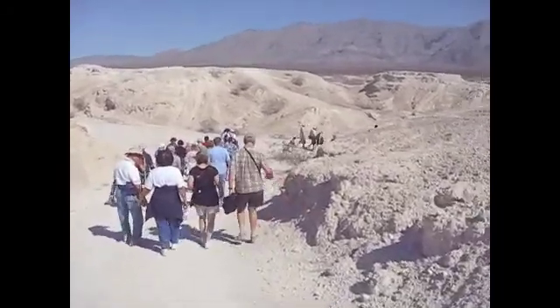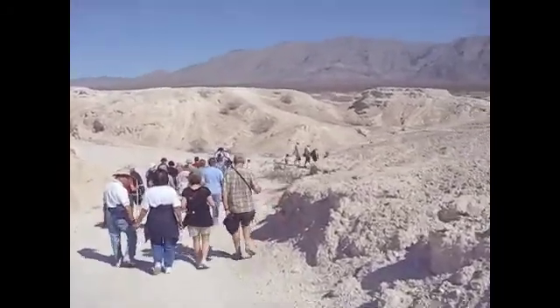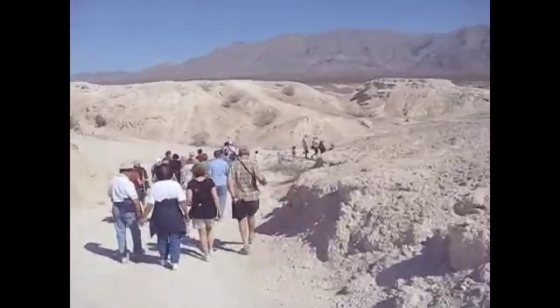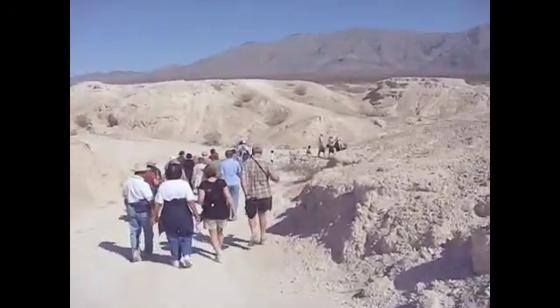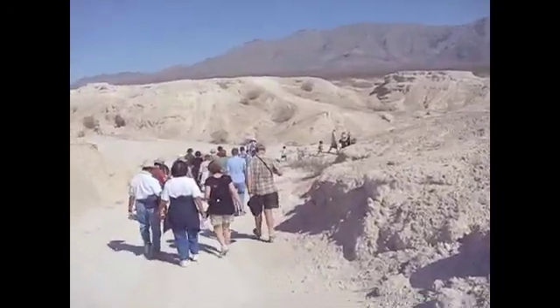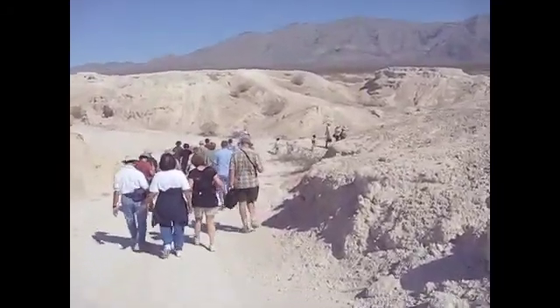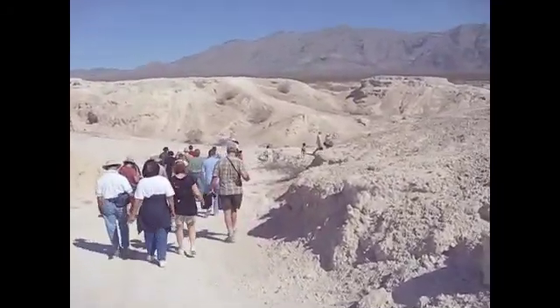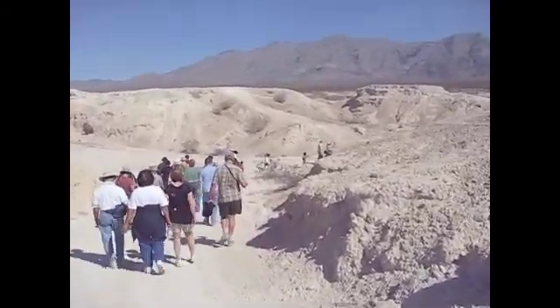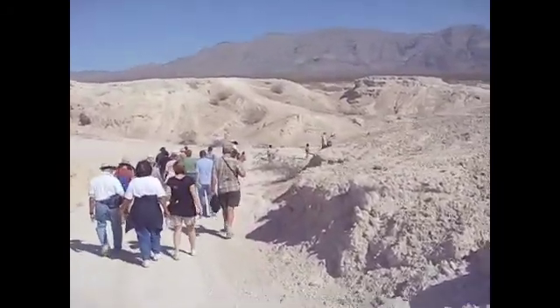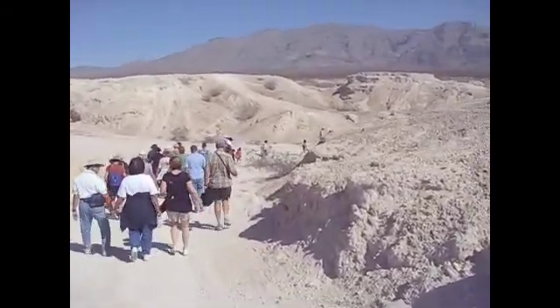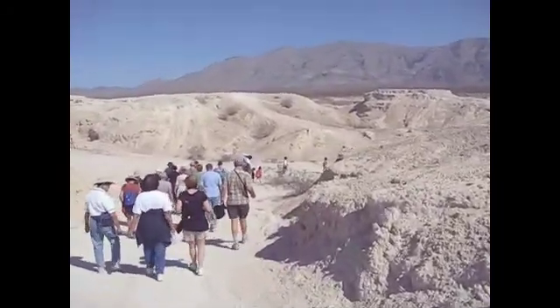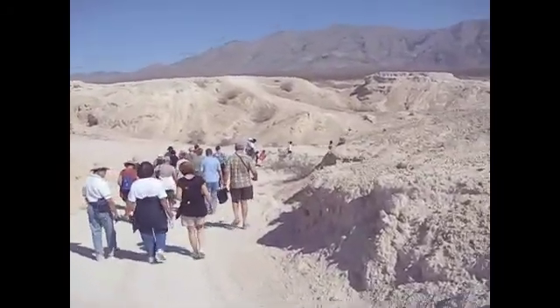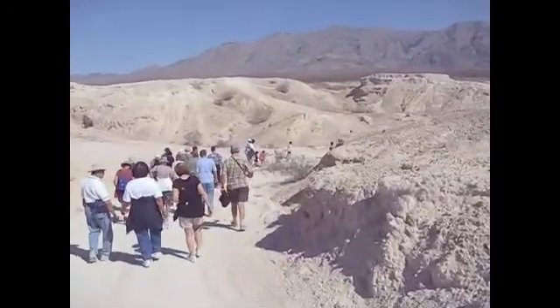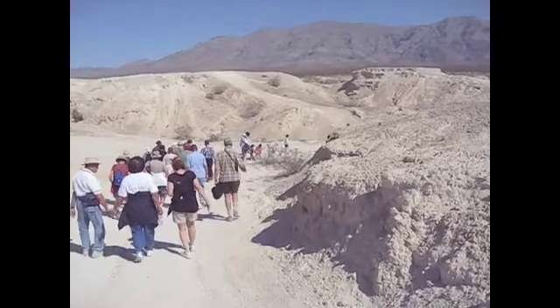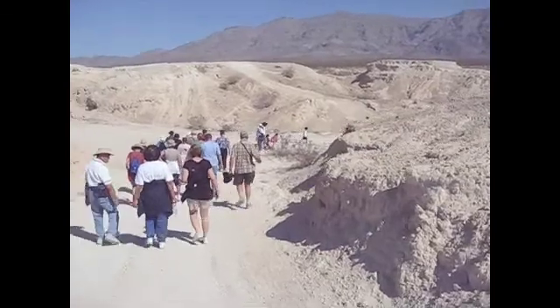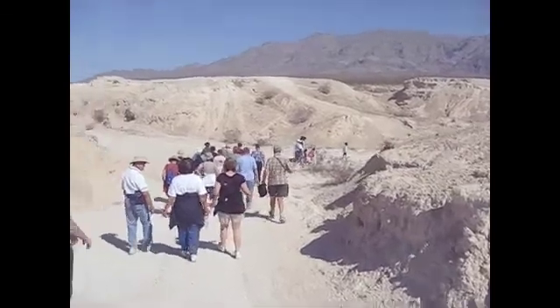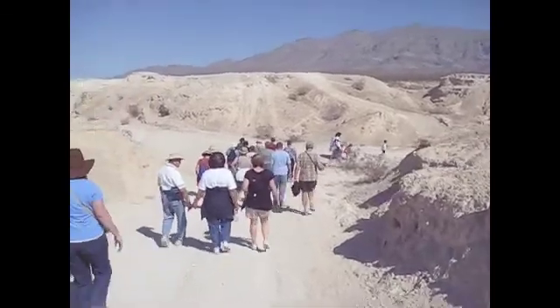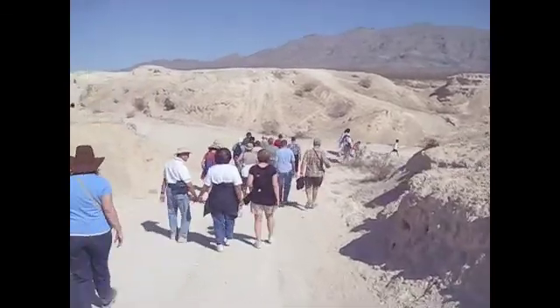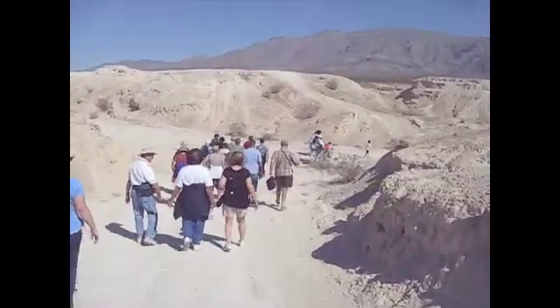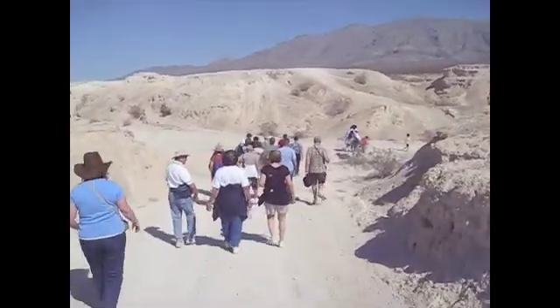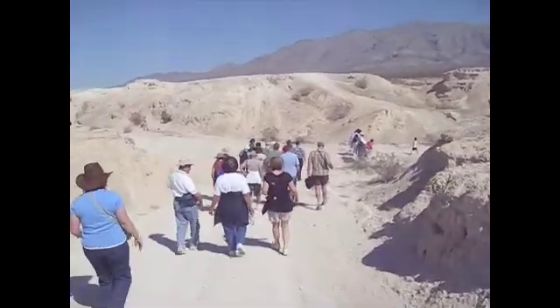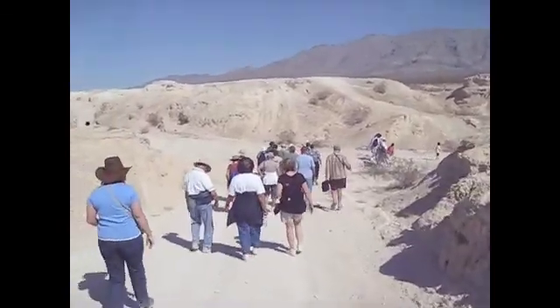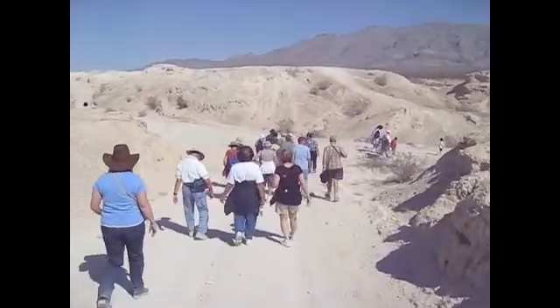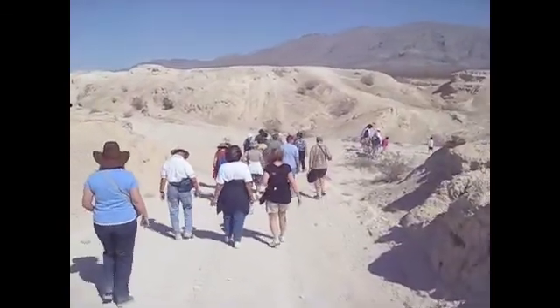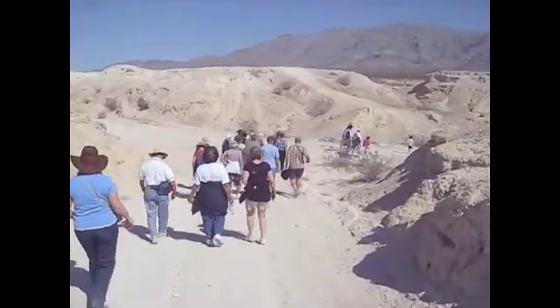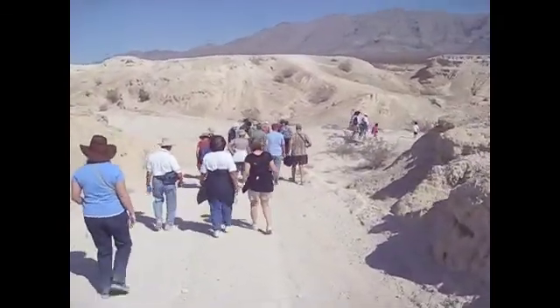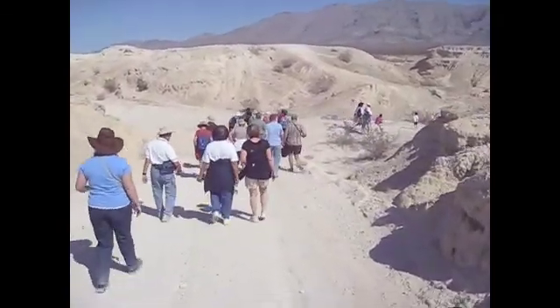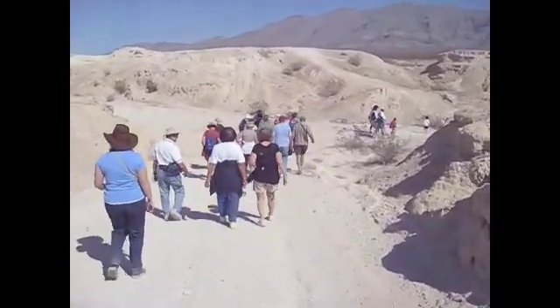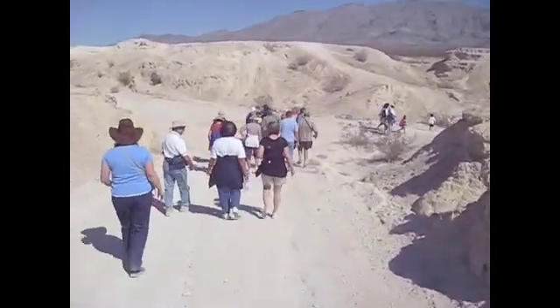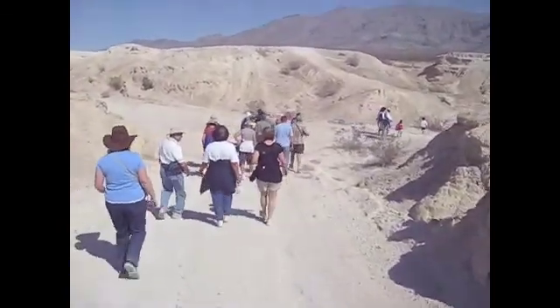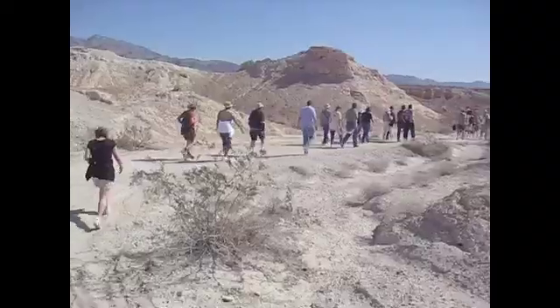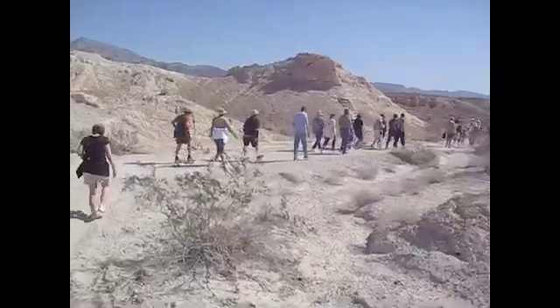Walking into the depths of the Wash, we learn that this area is not barren, but holds wonderful natural treasures.